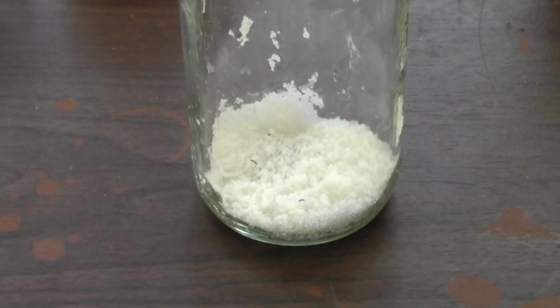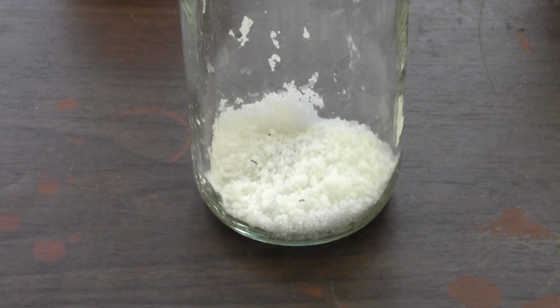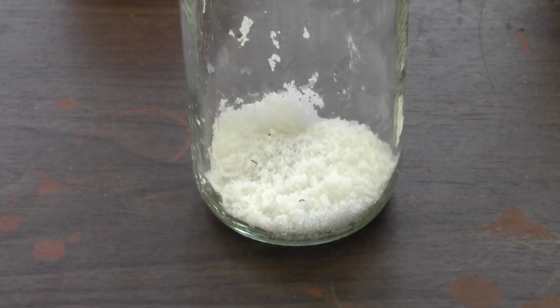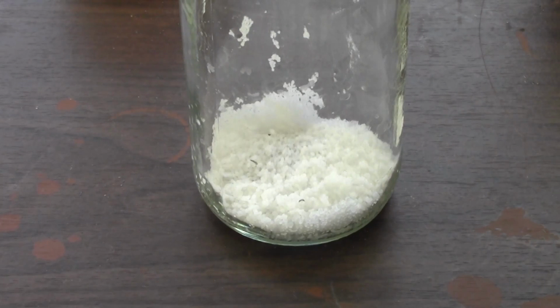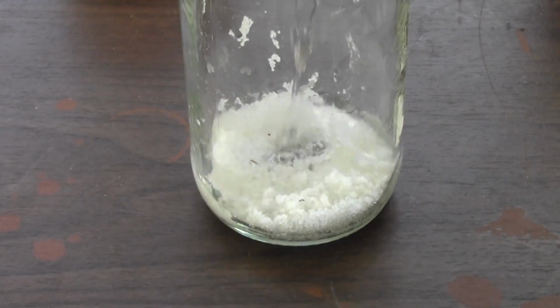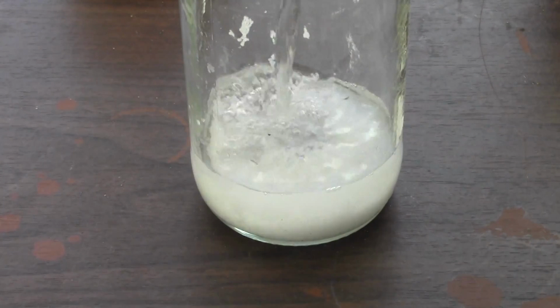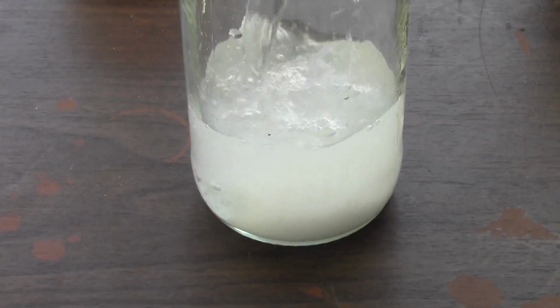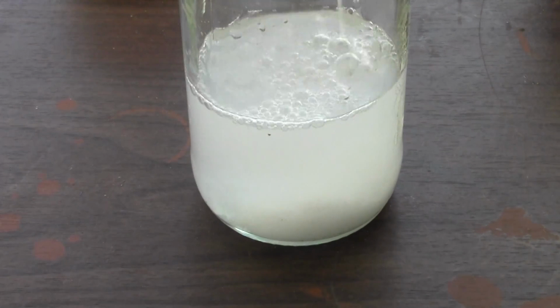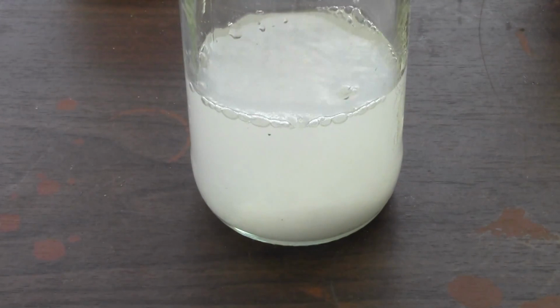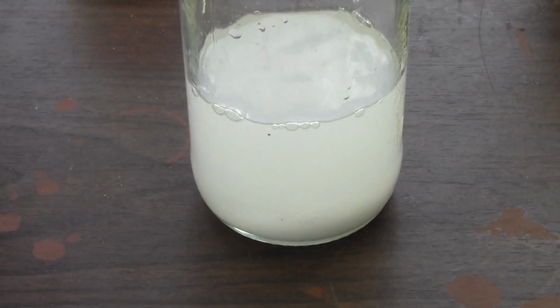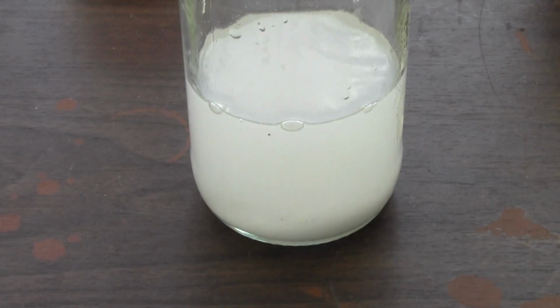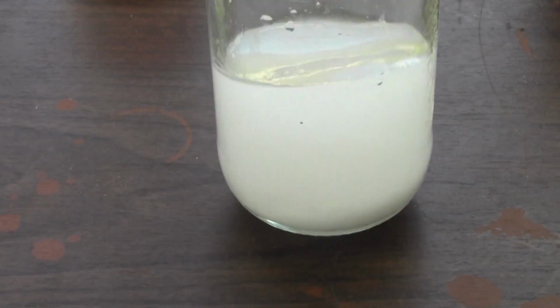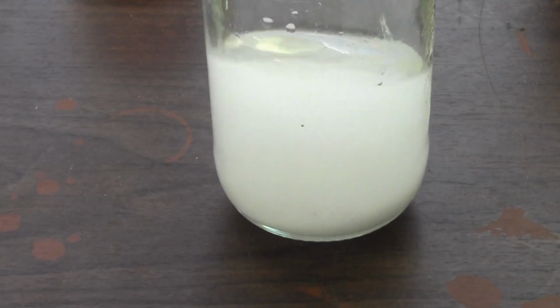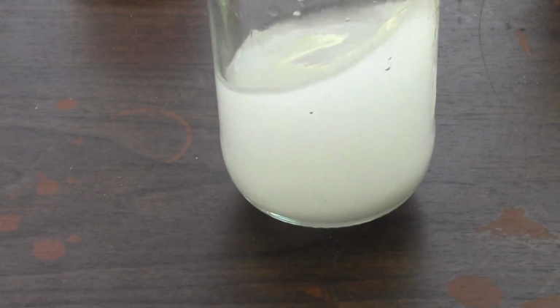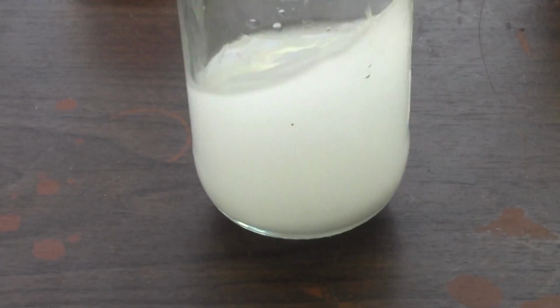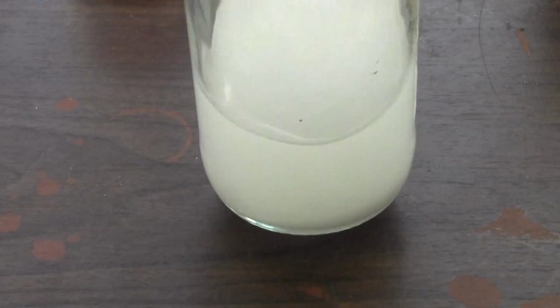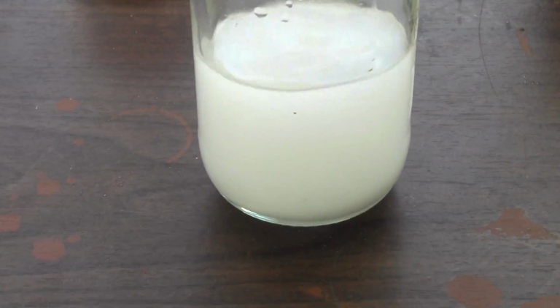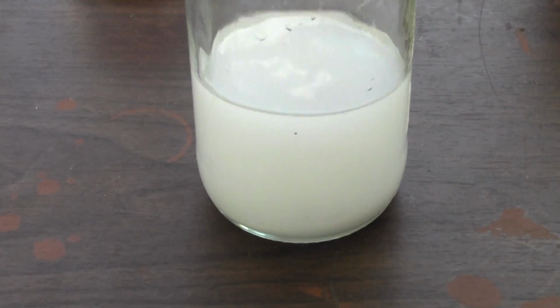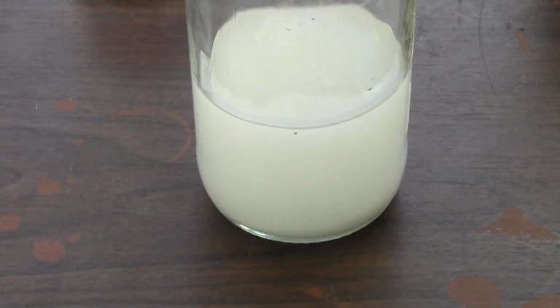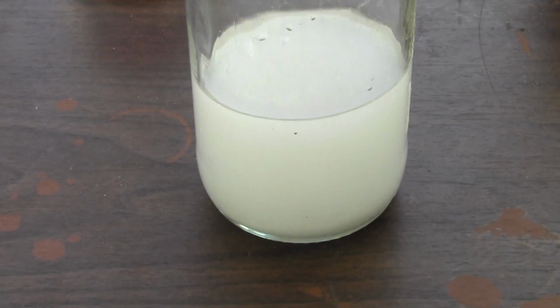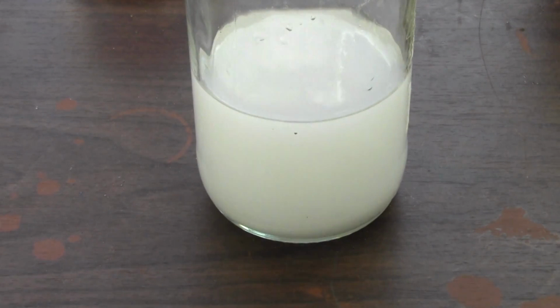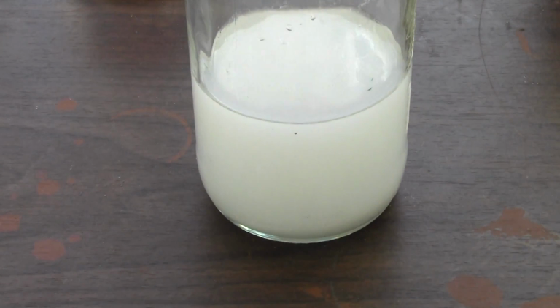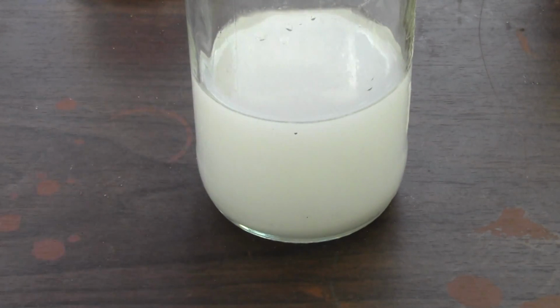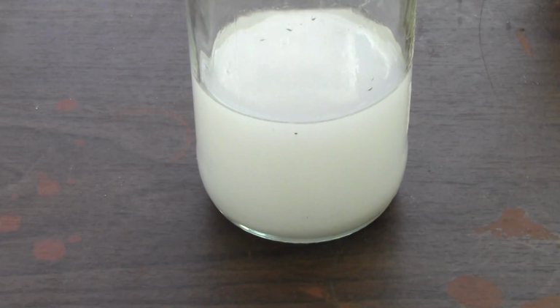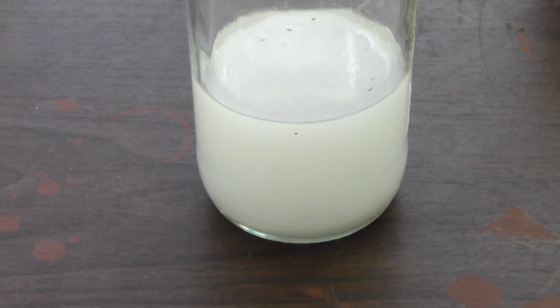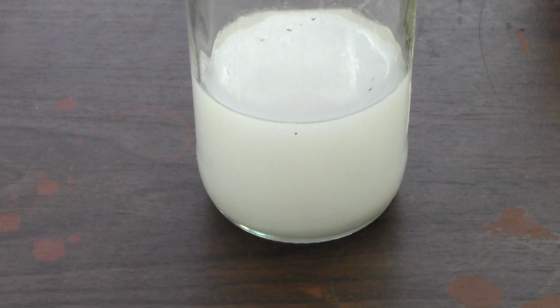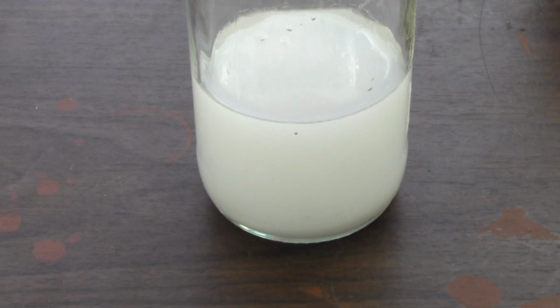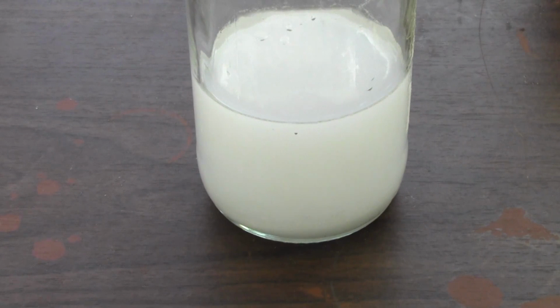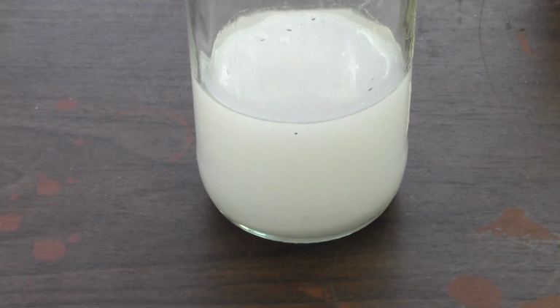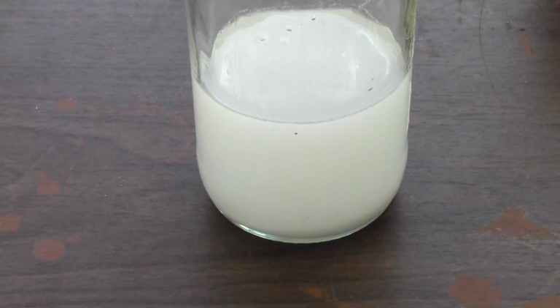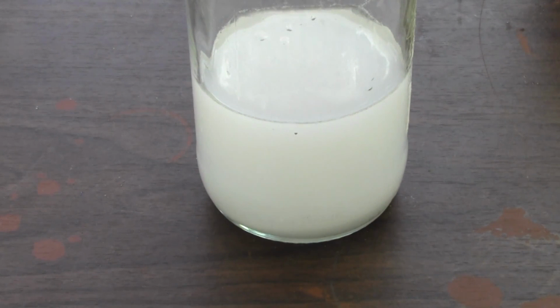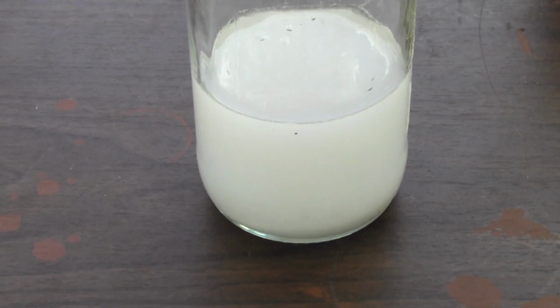Next I will be using 26 grams of sodium hydroxide, which is found in the cleaning aisle under drain cleaner. I am using cold water for this as sodium hydroxide heats up a lot when in contact with water. It should easily dissolve into solution by giving it a small mix.